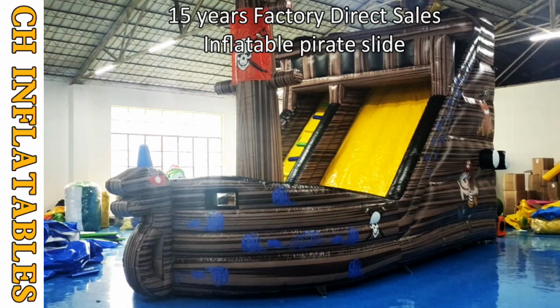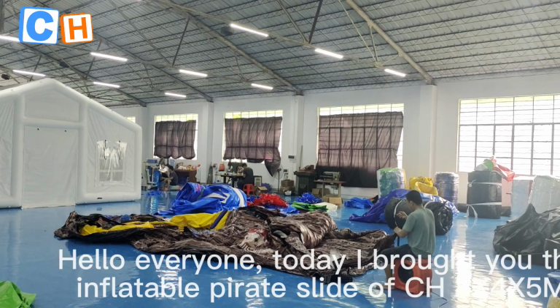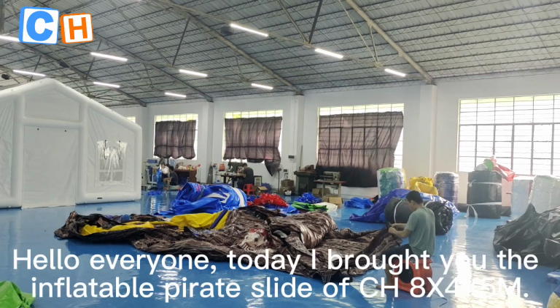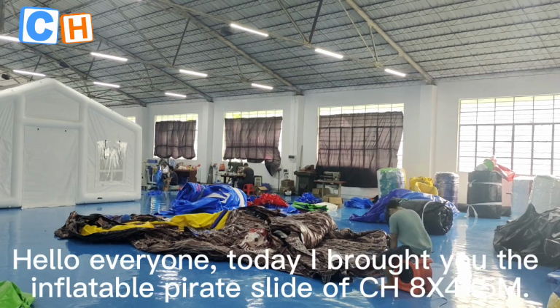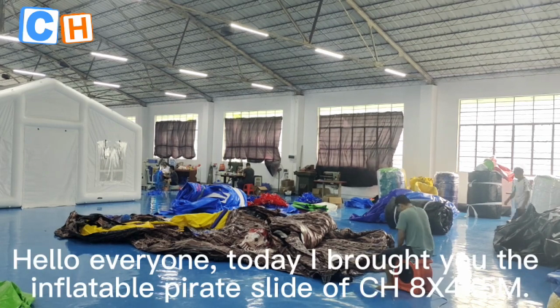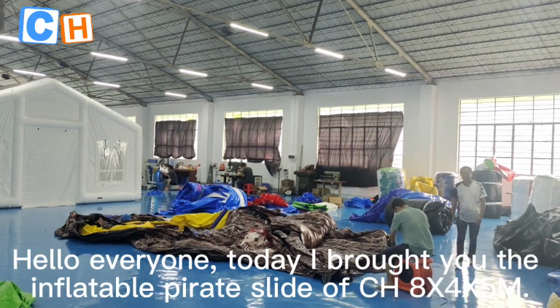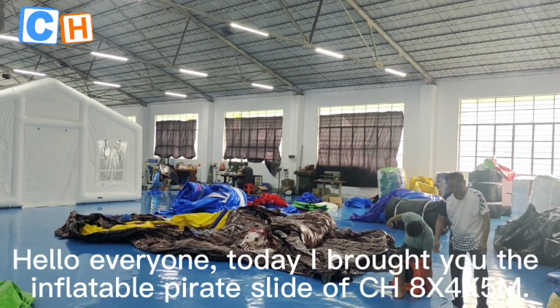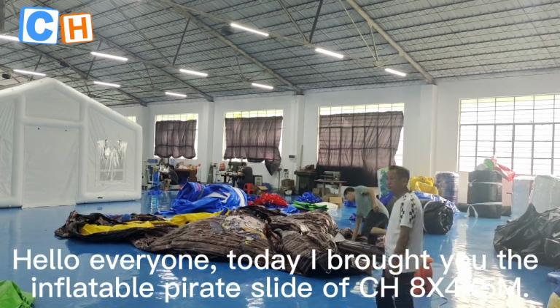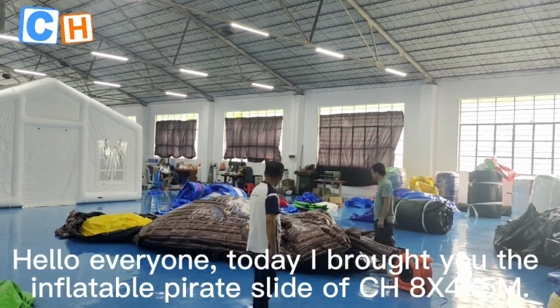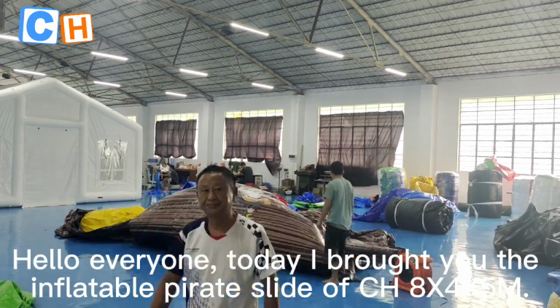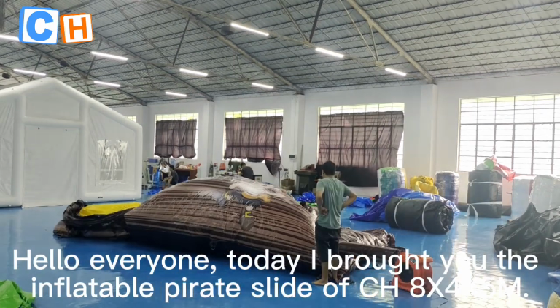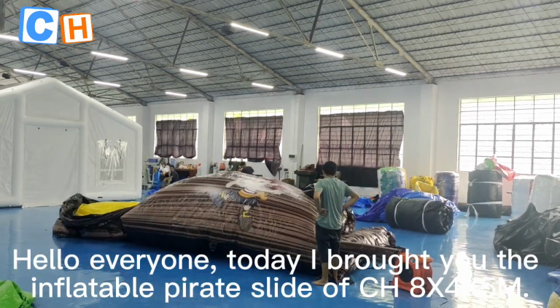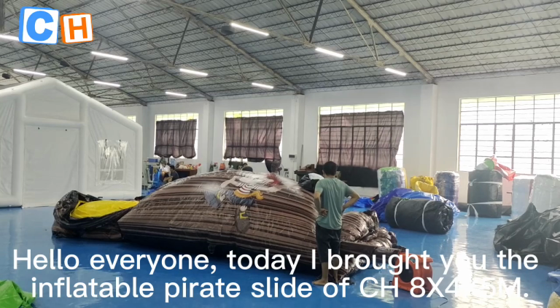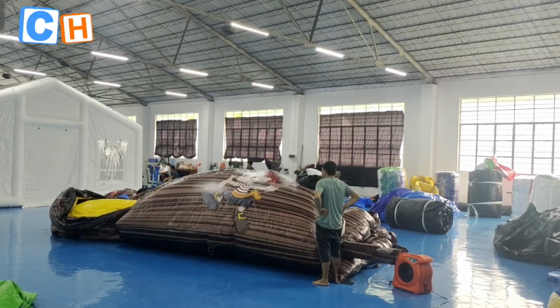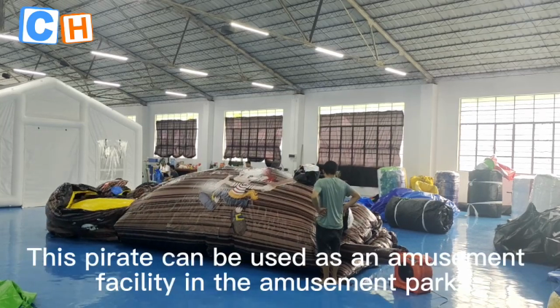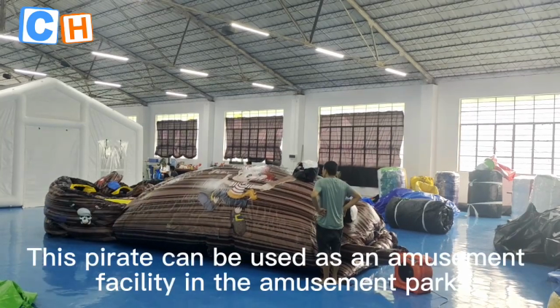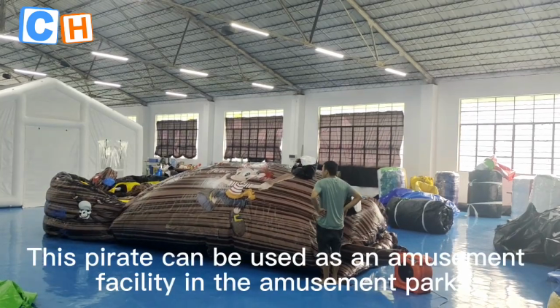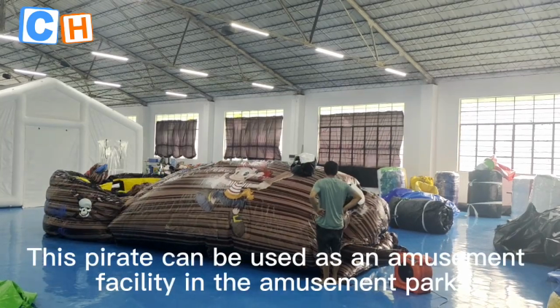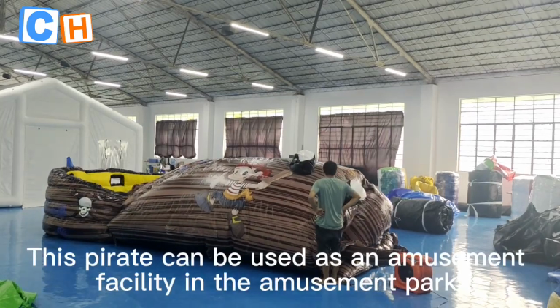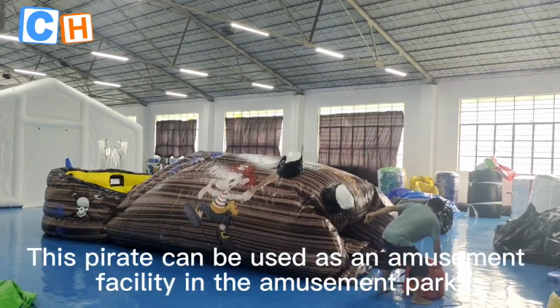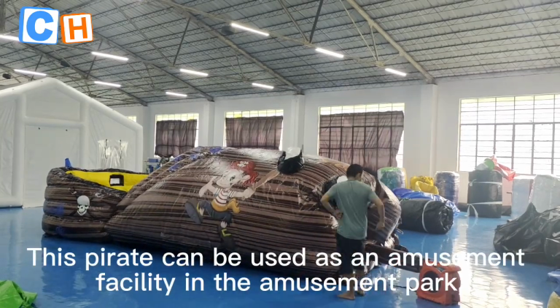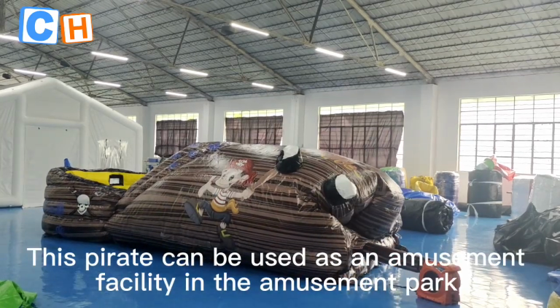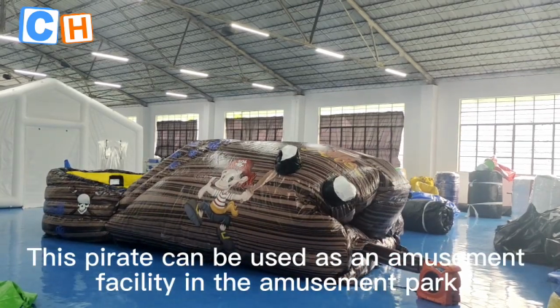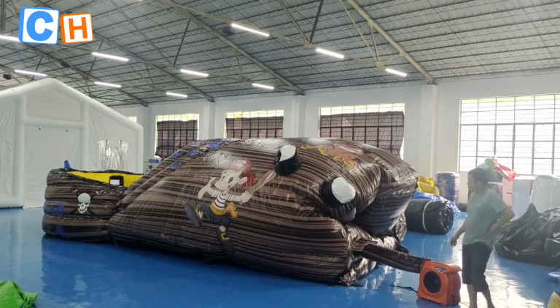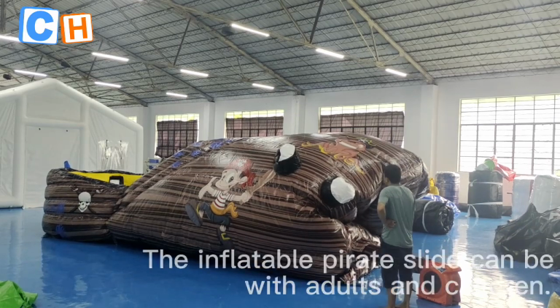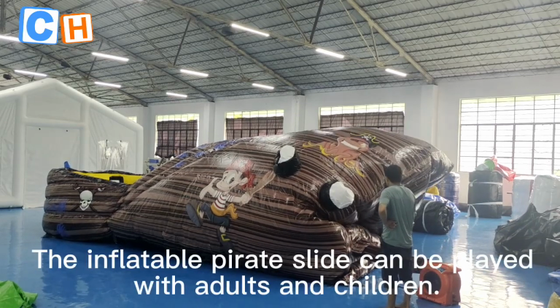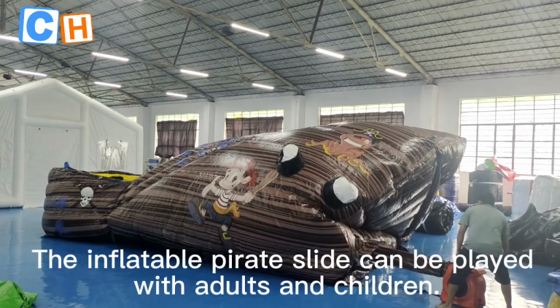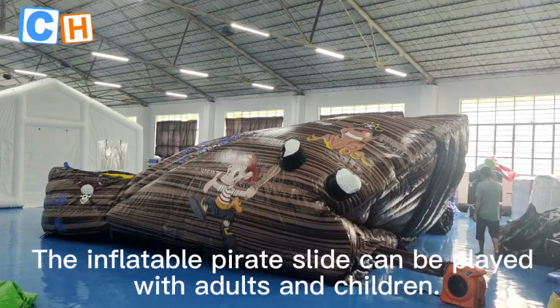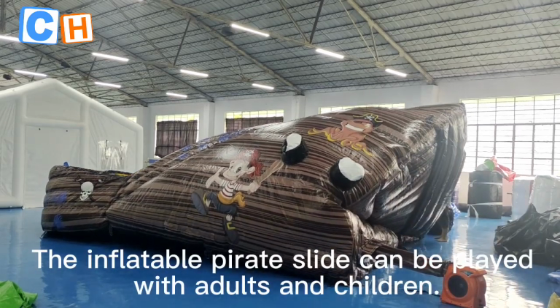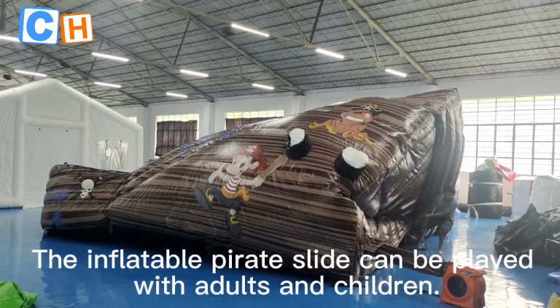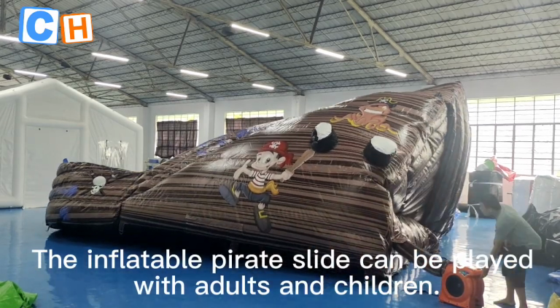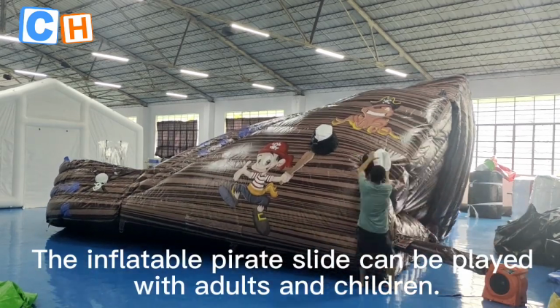Hello everyone, today I brought you the Inflatable Parrot Slide CH-8X-4X-5M. This parrot can be used as an amusement facility in an amusement park. The Inflatable Parrot Slide can be played with both adults and children.